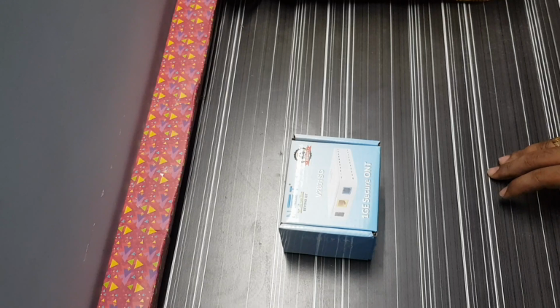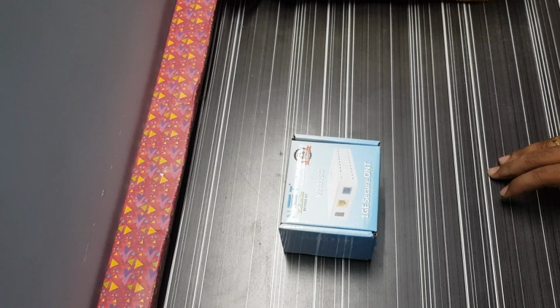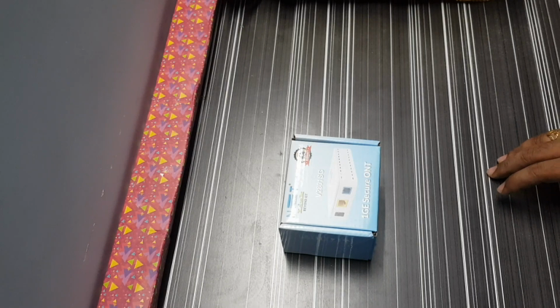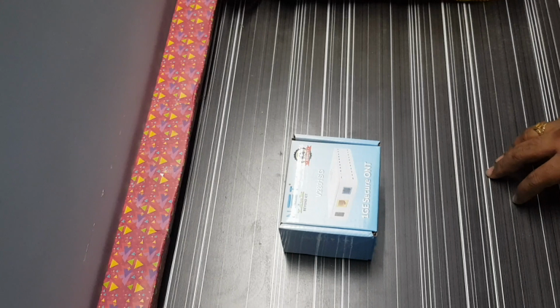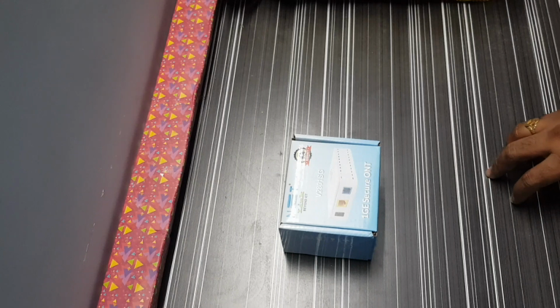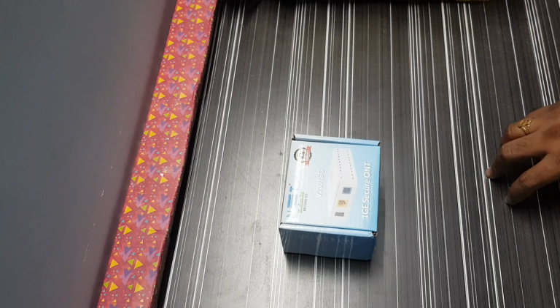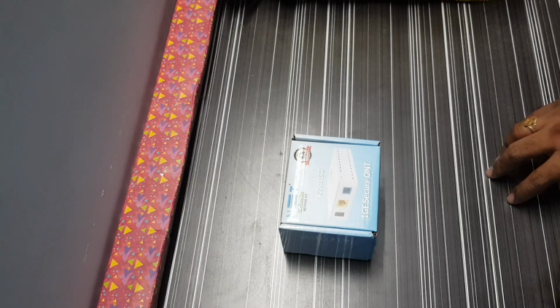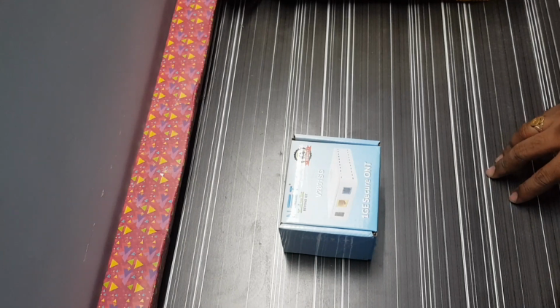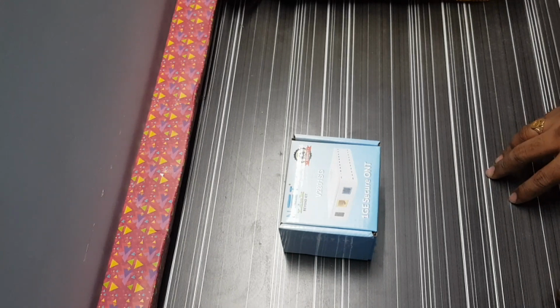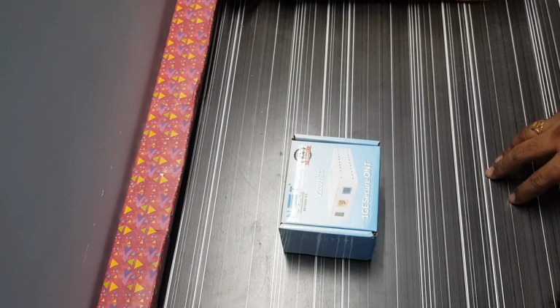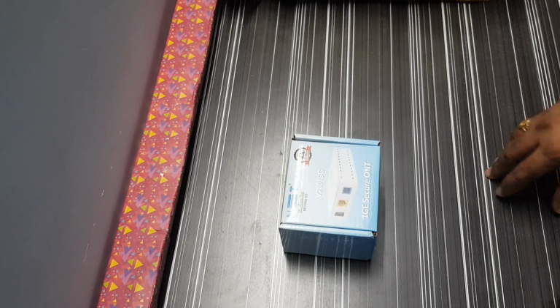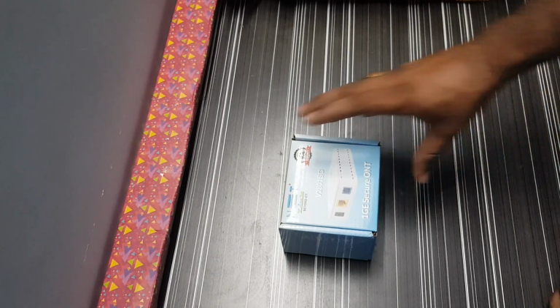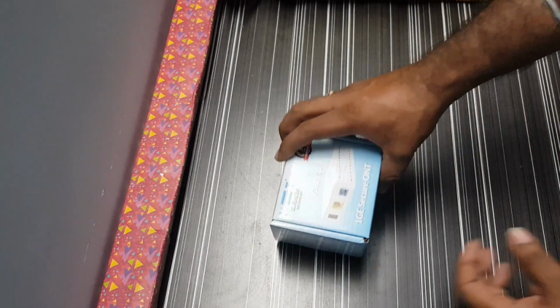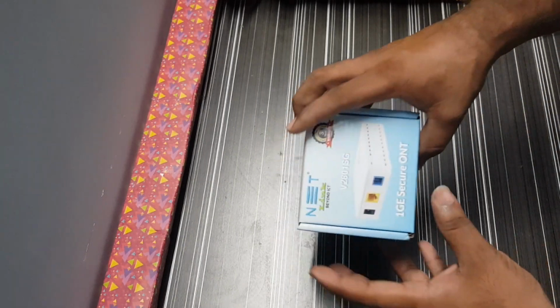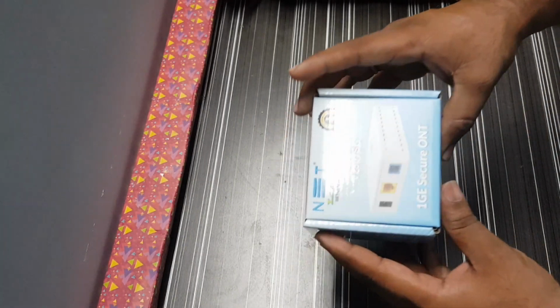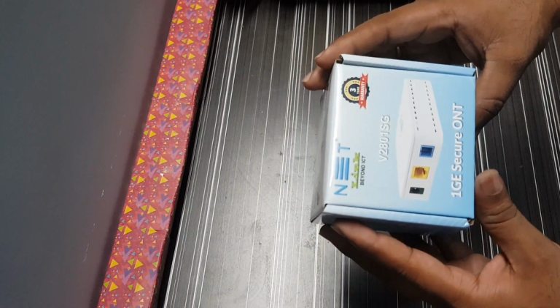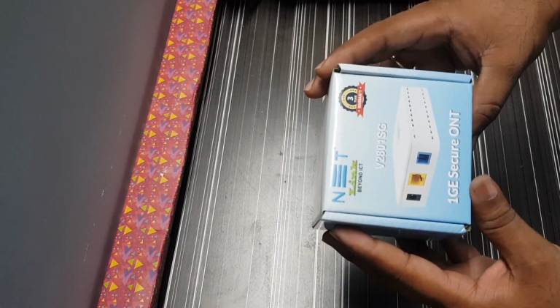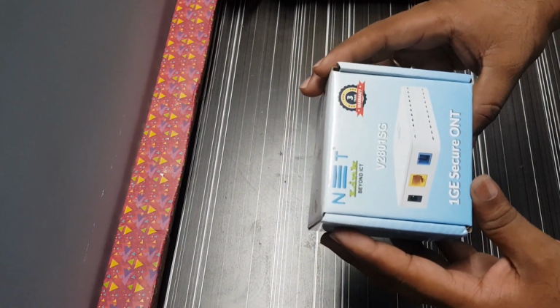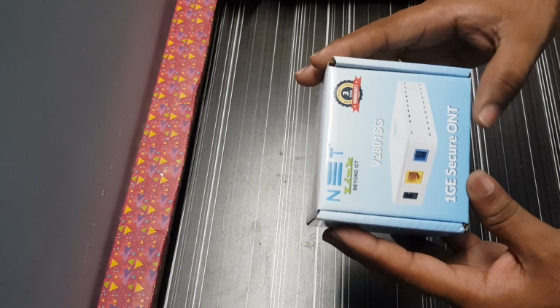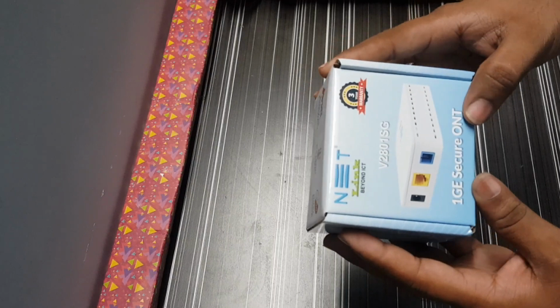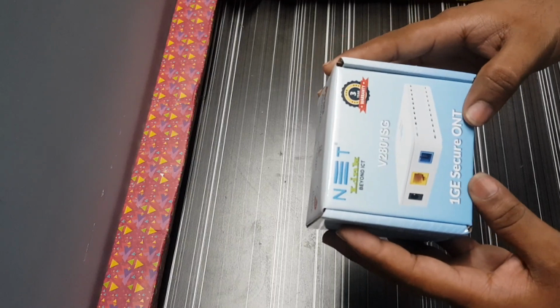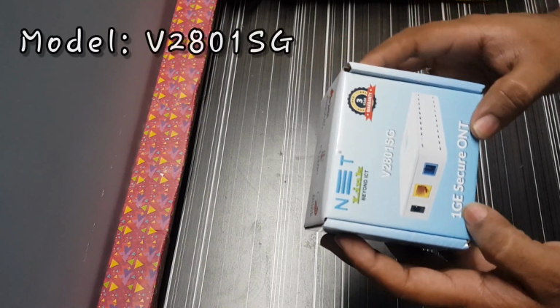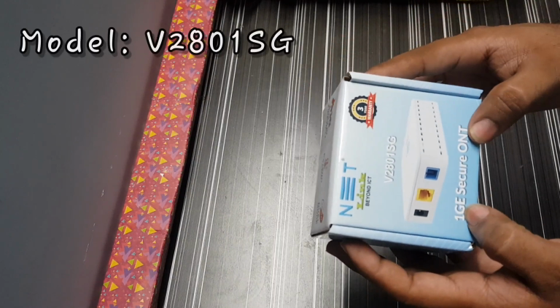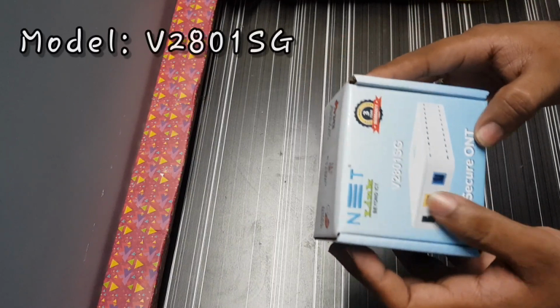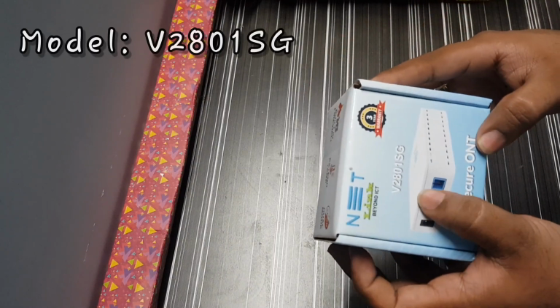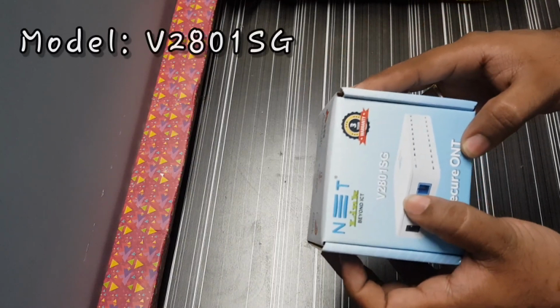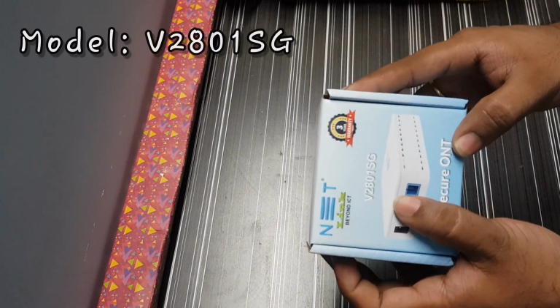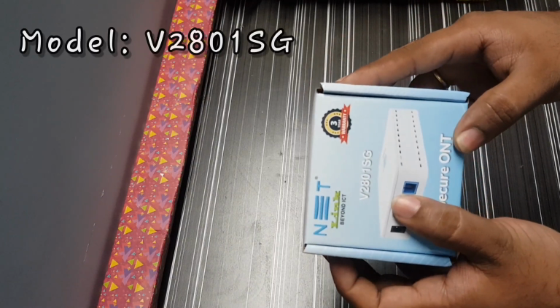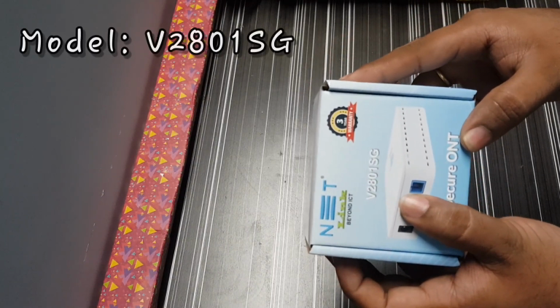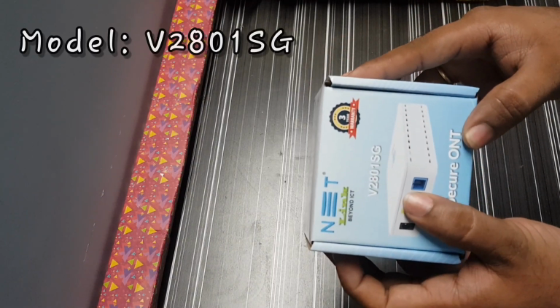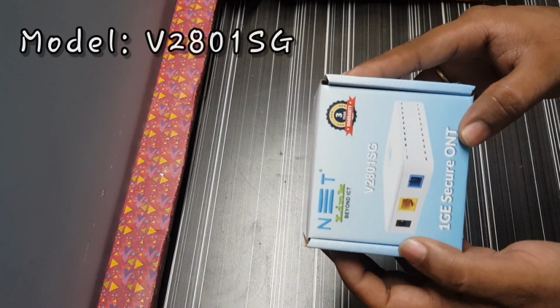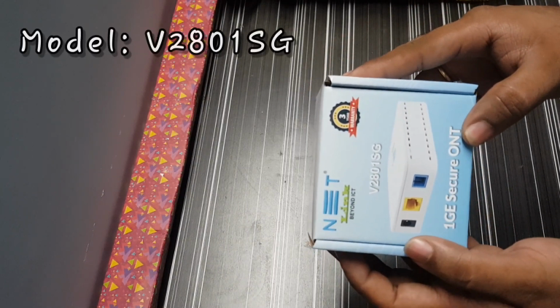Hi friends, welcome to my channel, FiberTech with Sandeep Polisetti. Here is my topic: Netlink V2801SG.